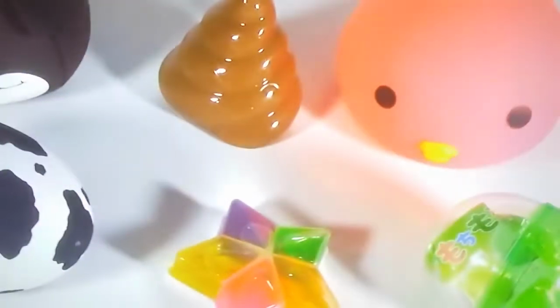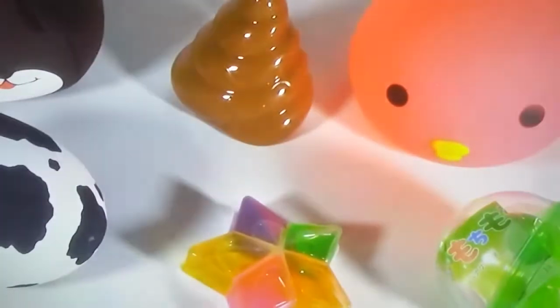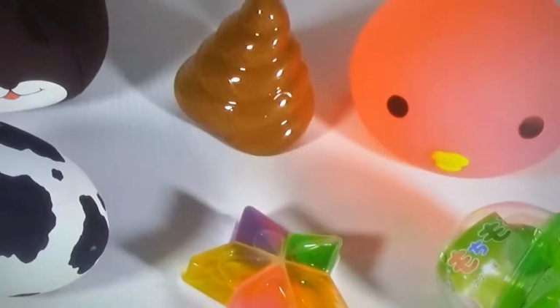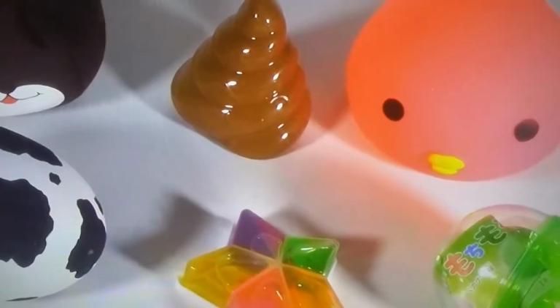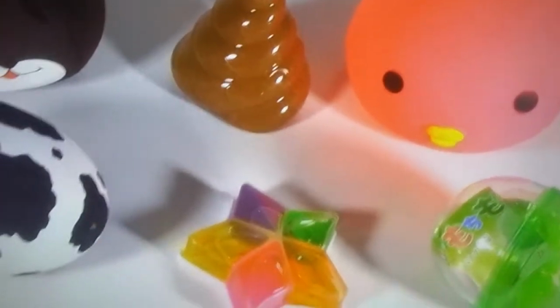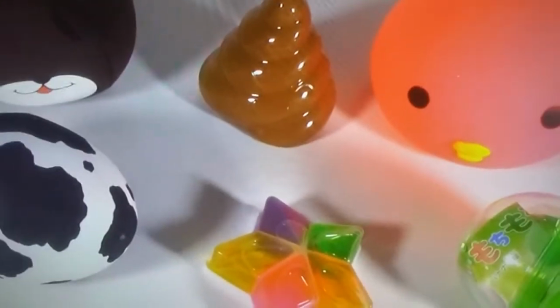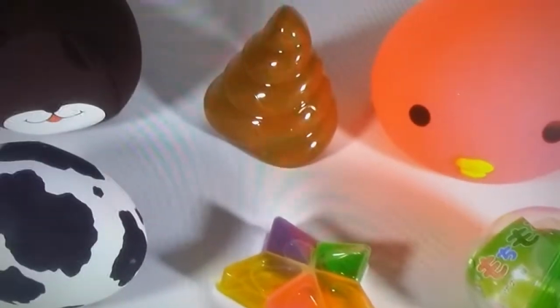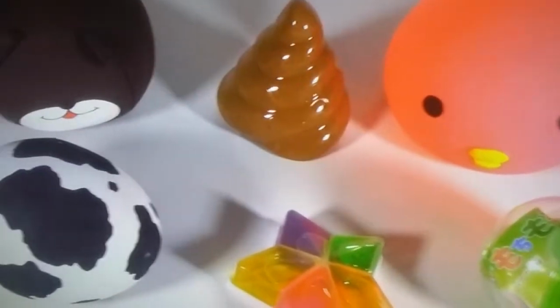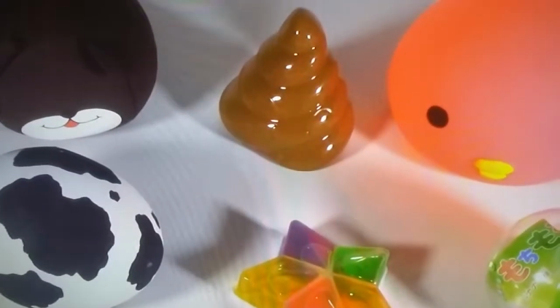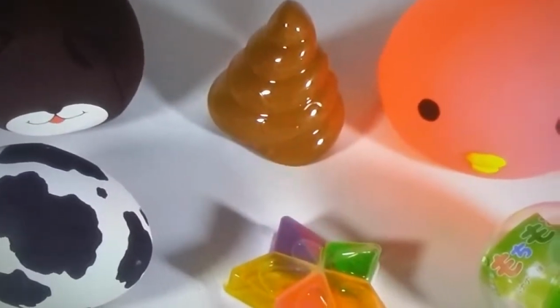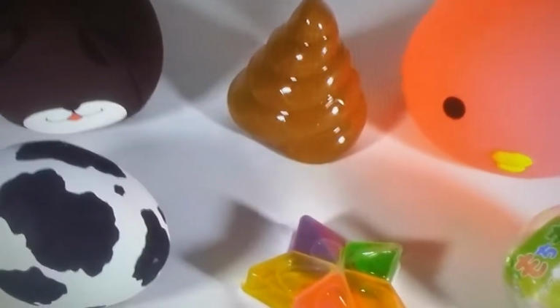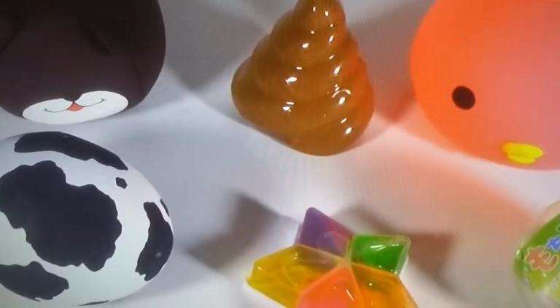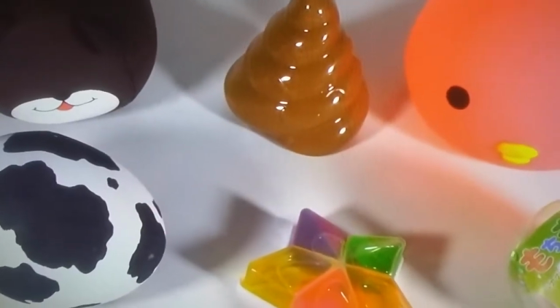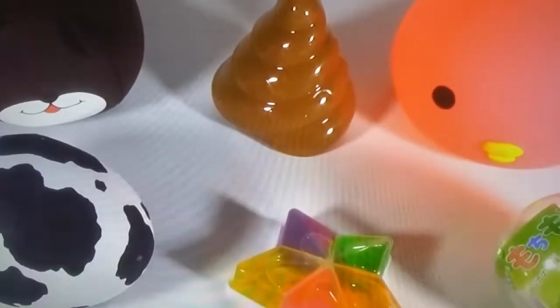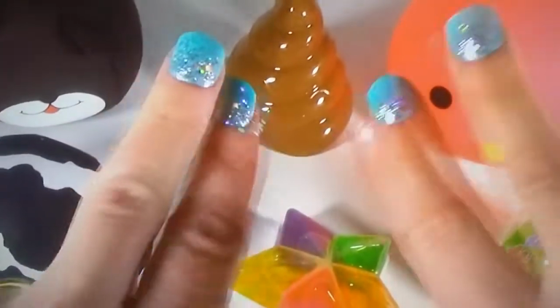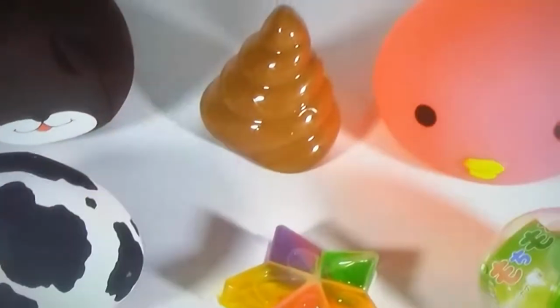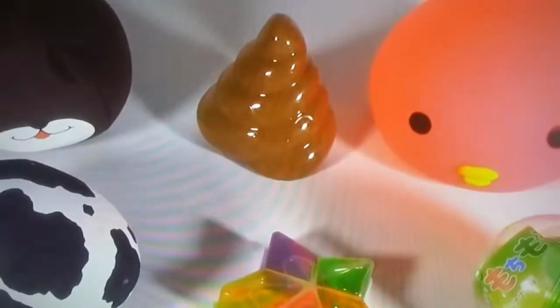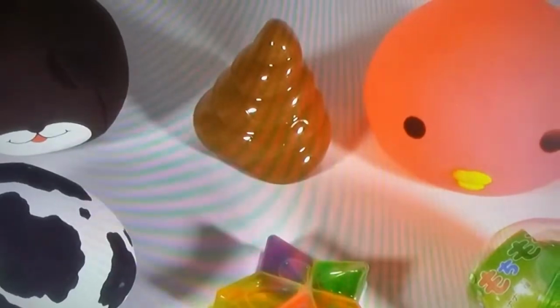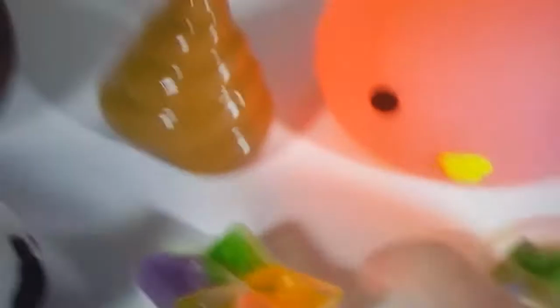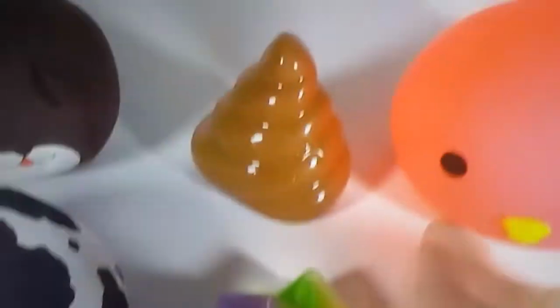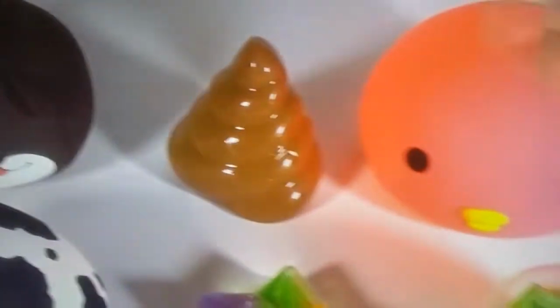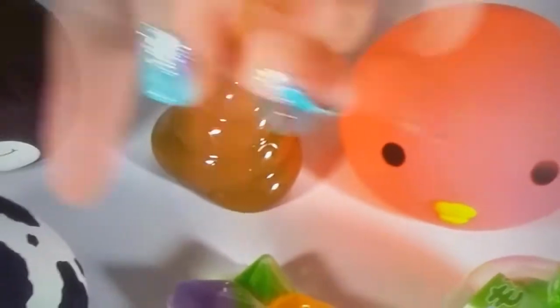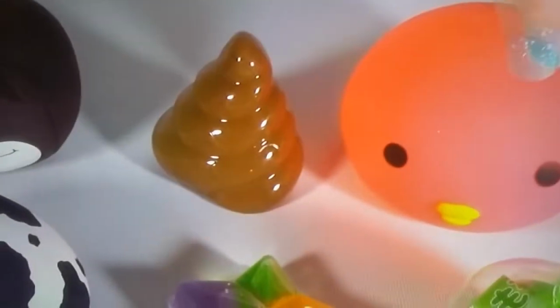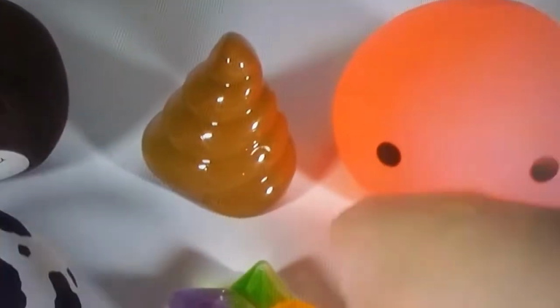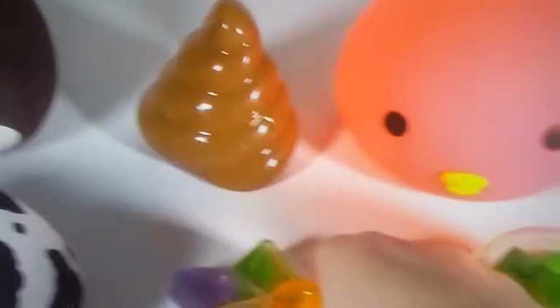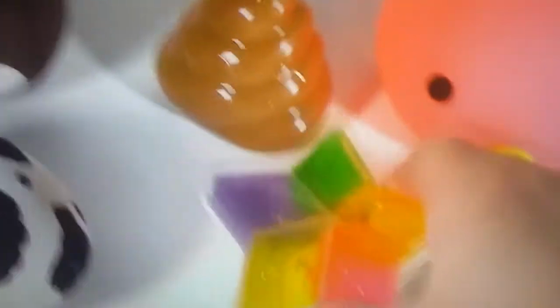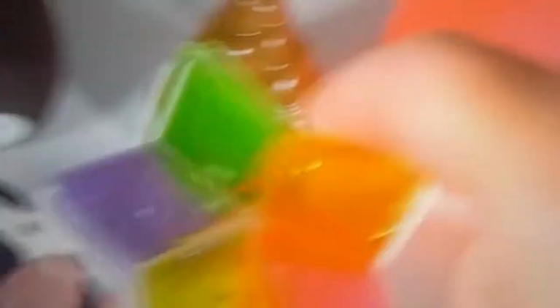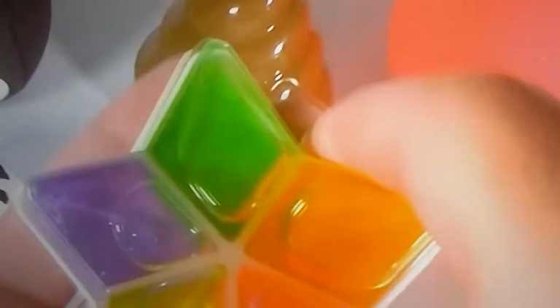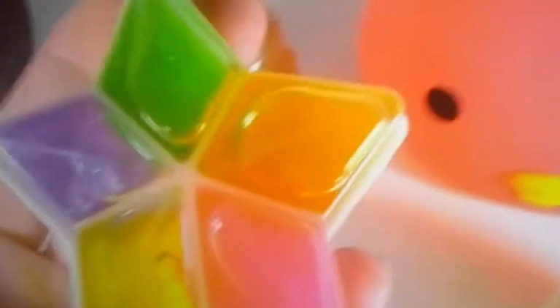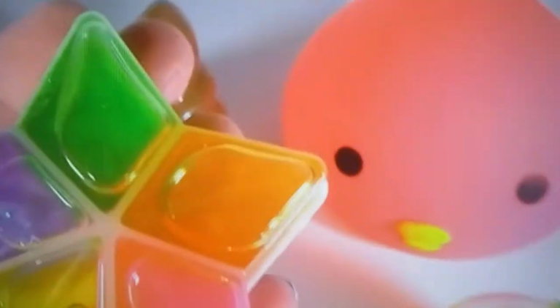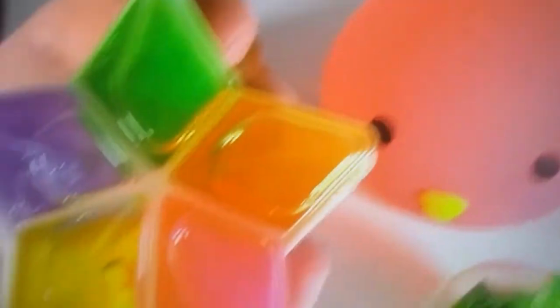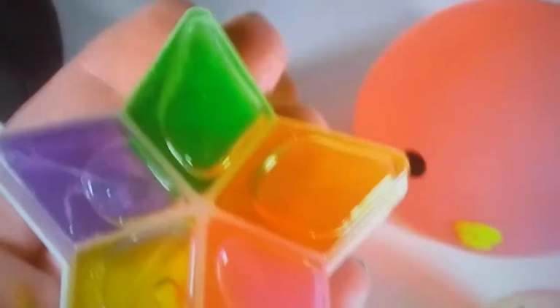Bubble Pop Kids here. It is Saturday and I'm in a squishy chopping mood. I got five new squishes to chop and some star putty.